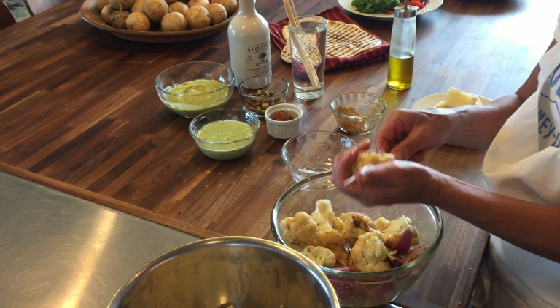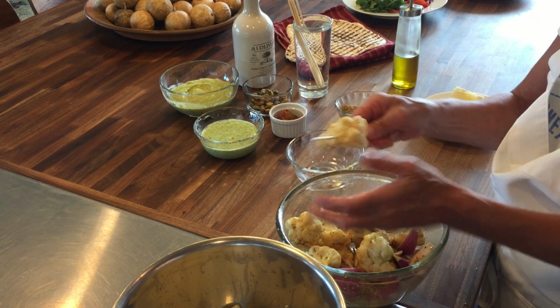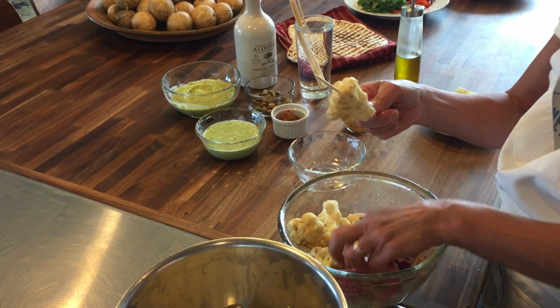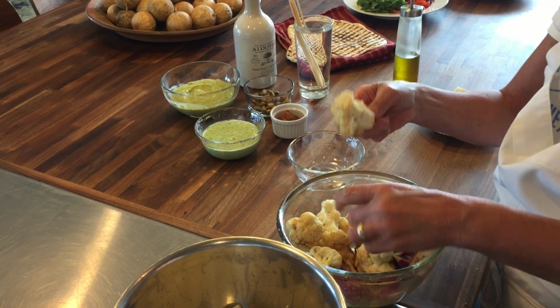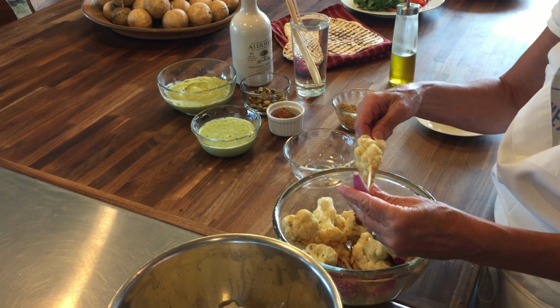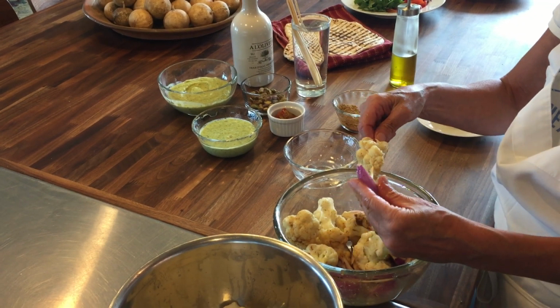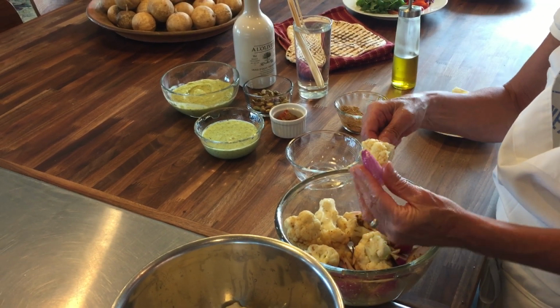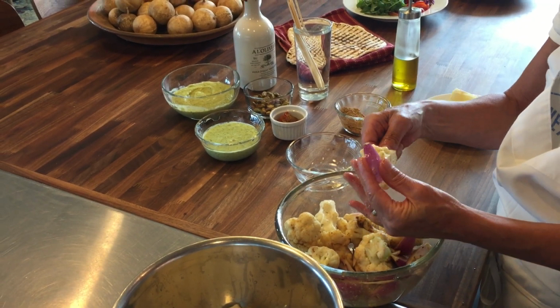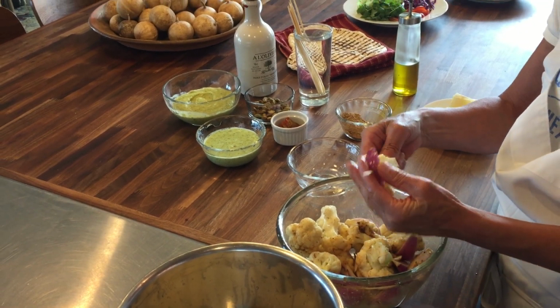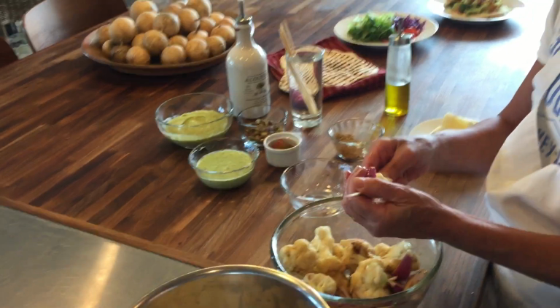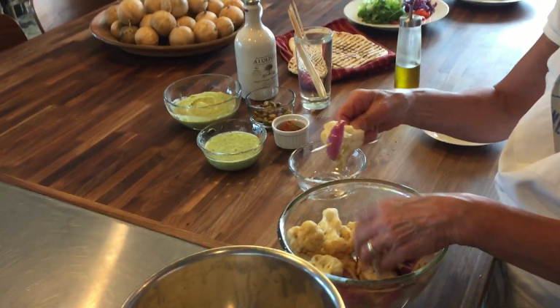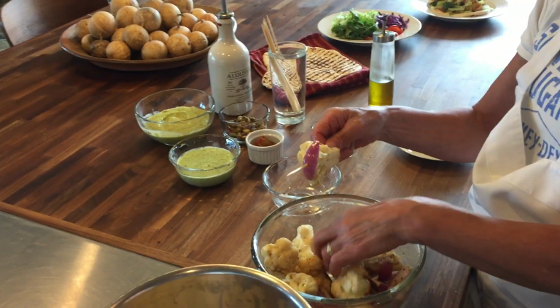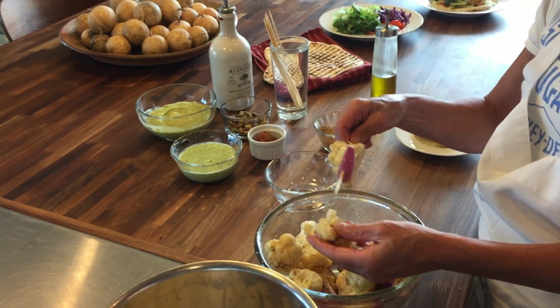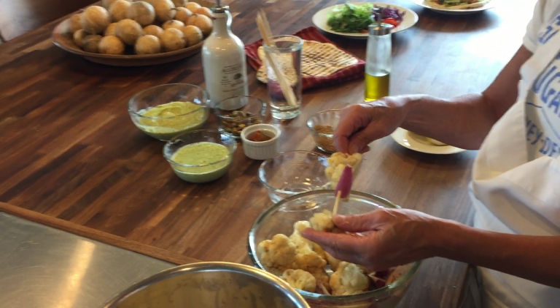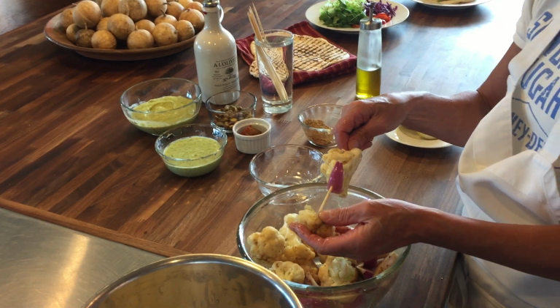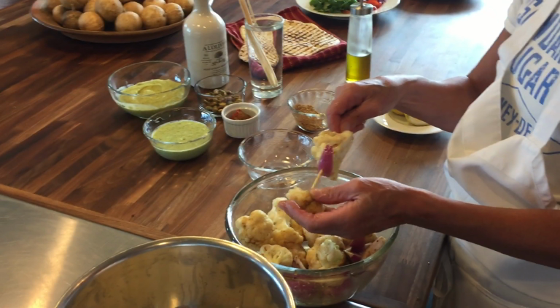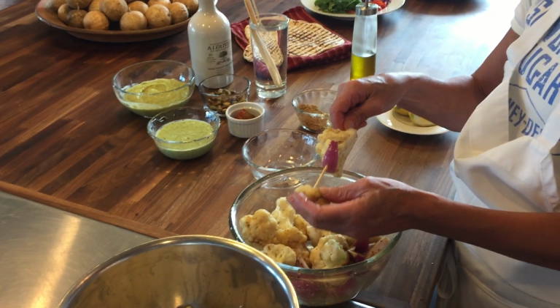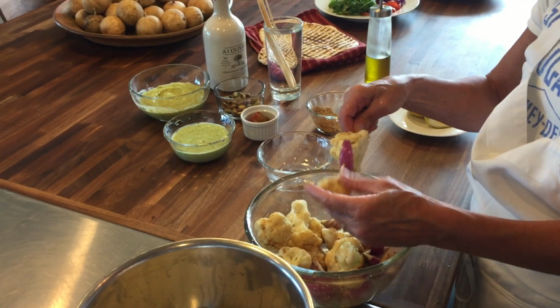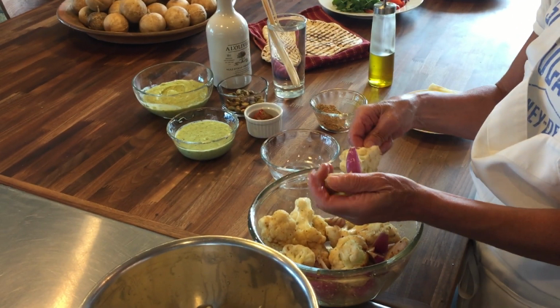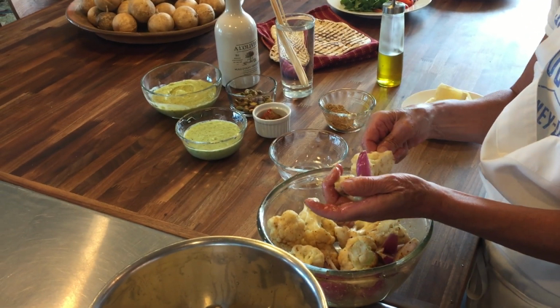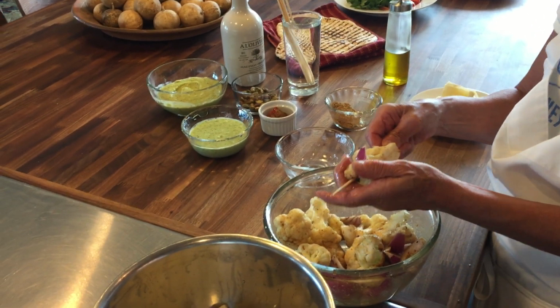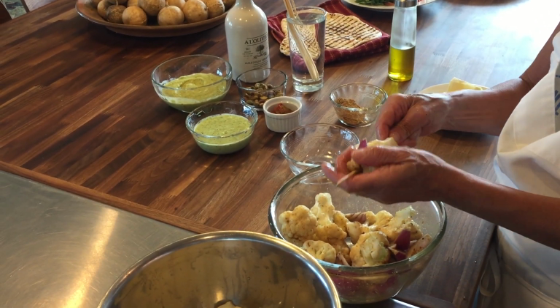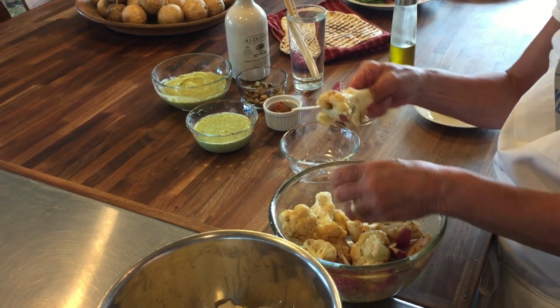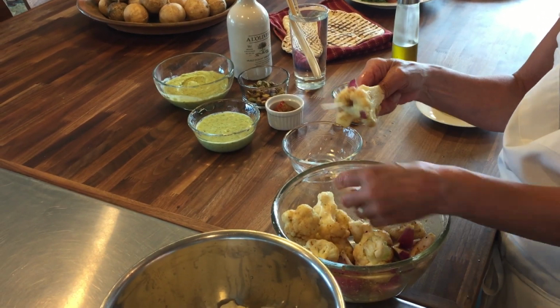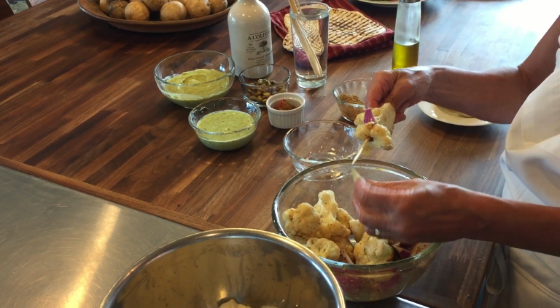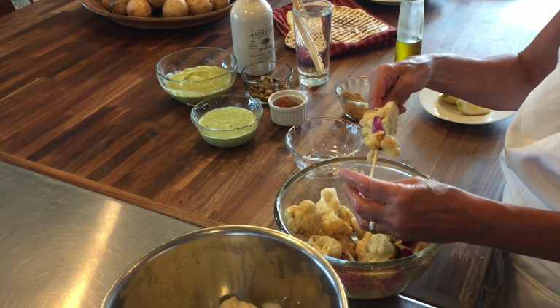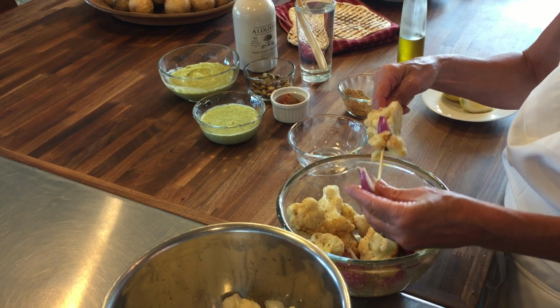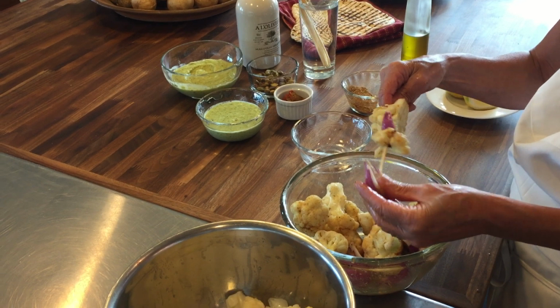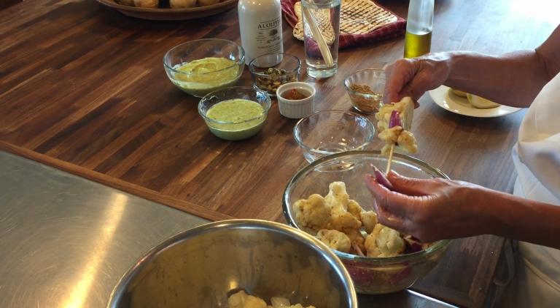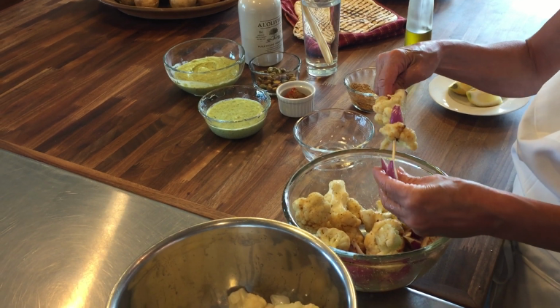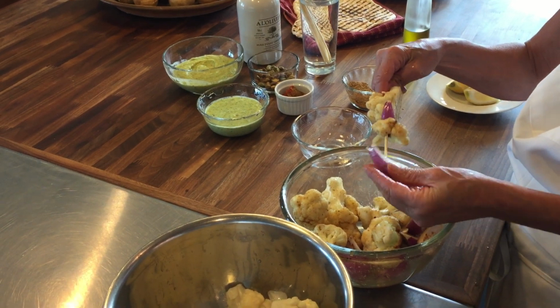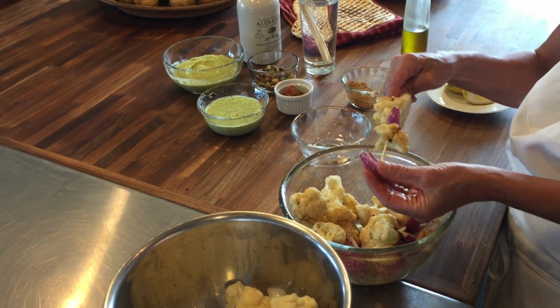If it was really hard, your cauliflower might almost shatter. You're just going to alternate pieces of cauliflower and red onion, just like that.